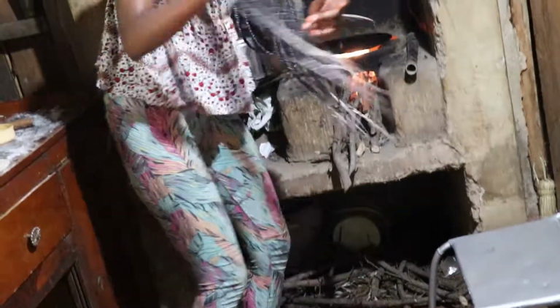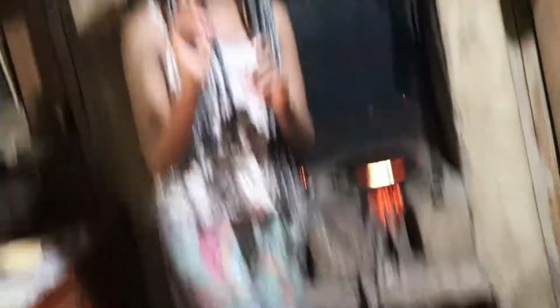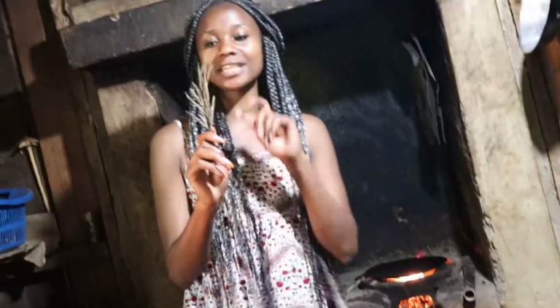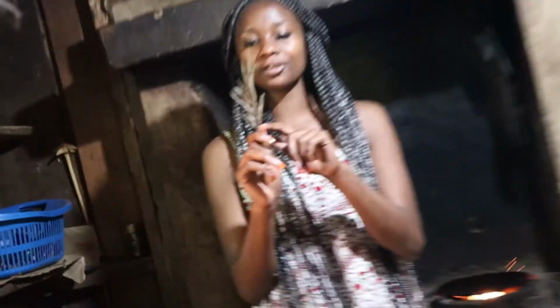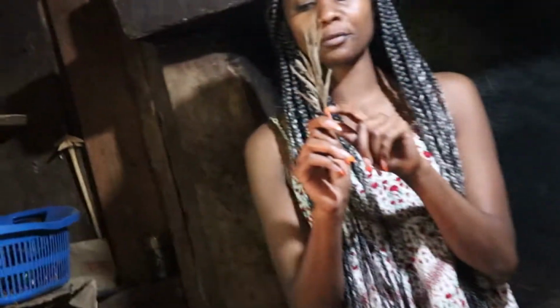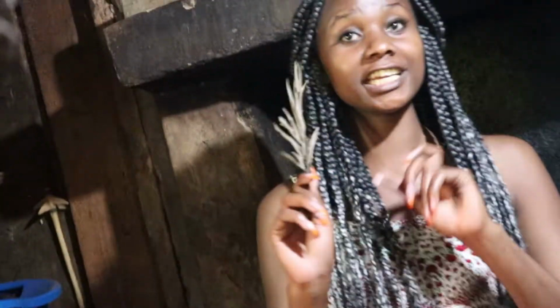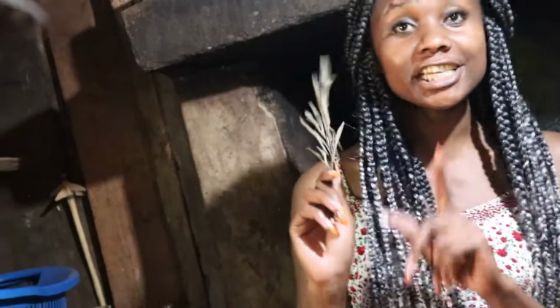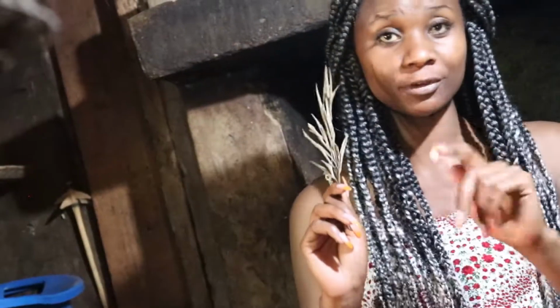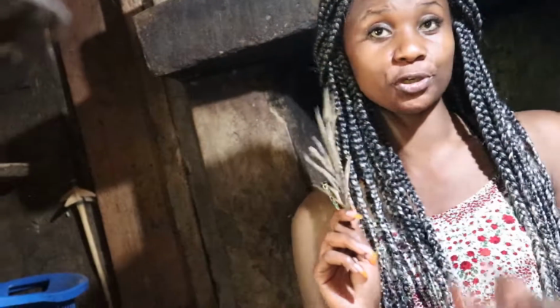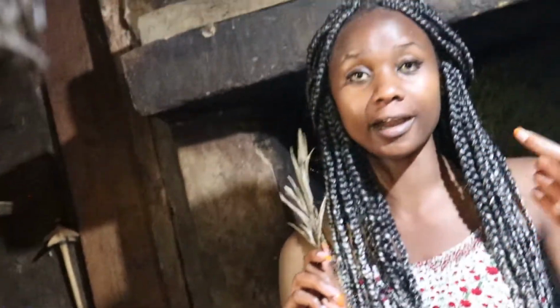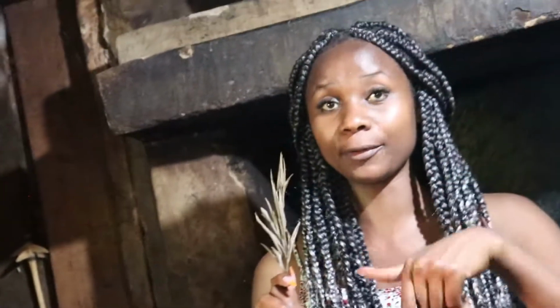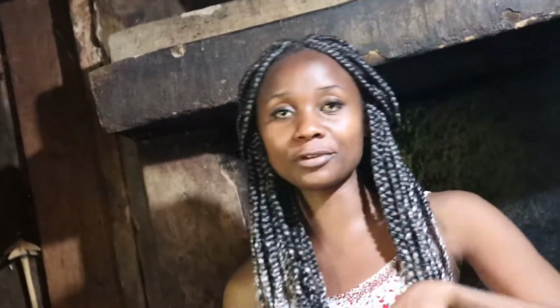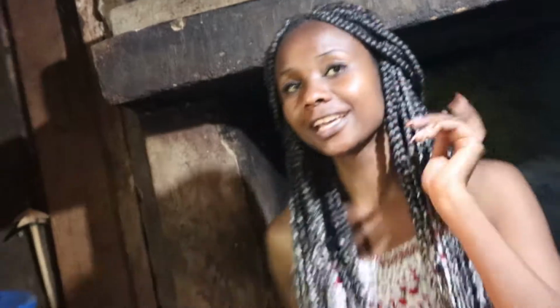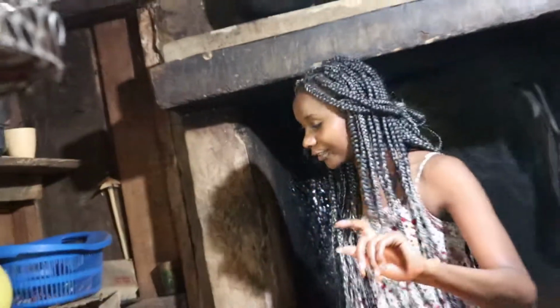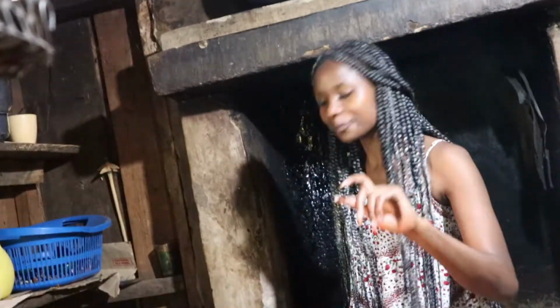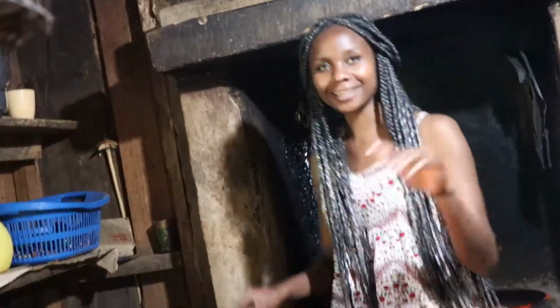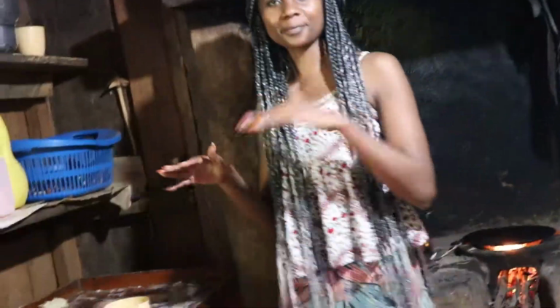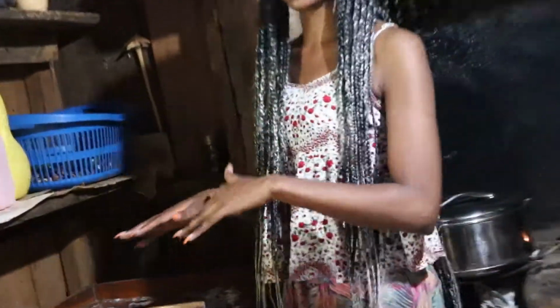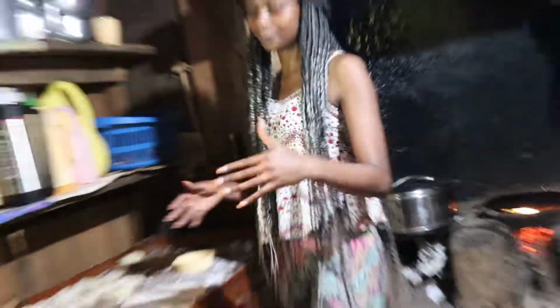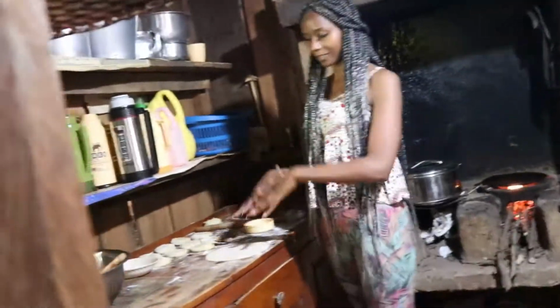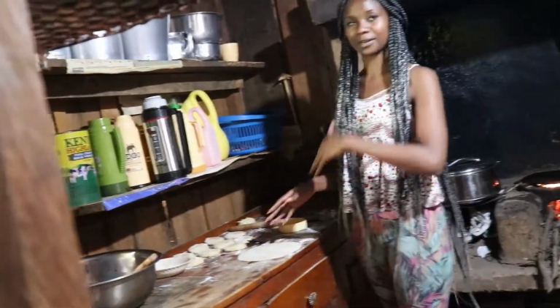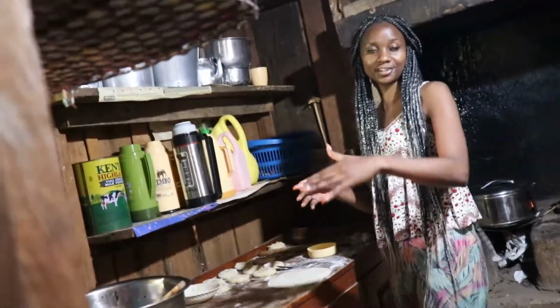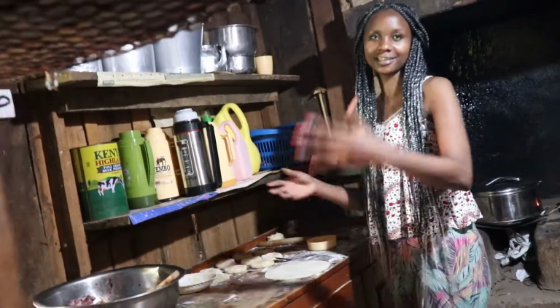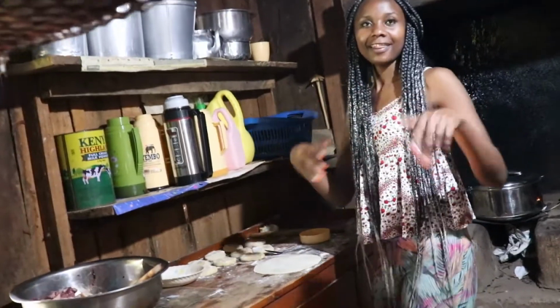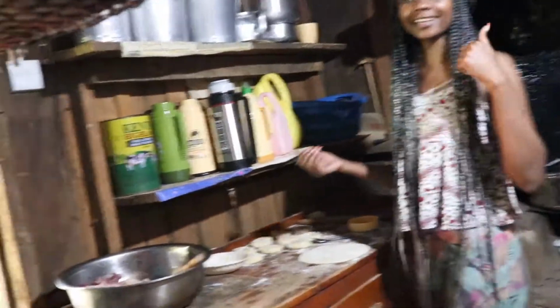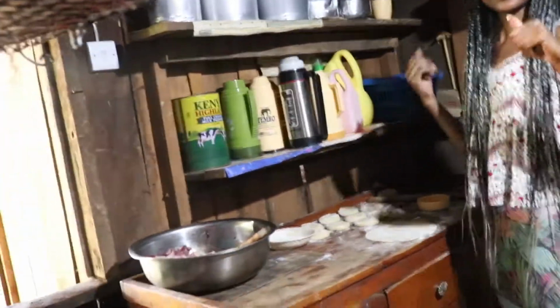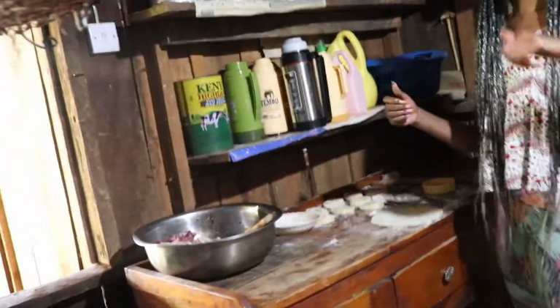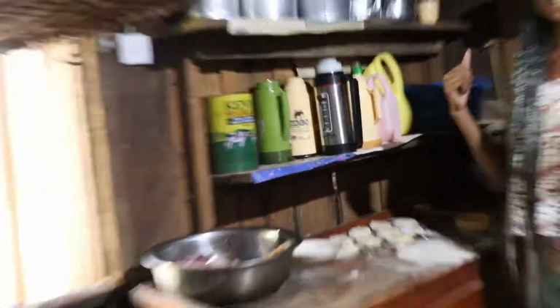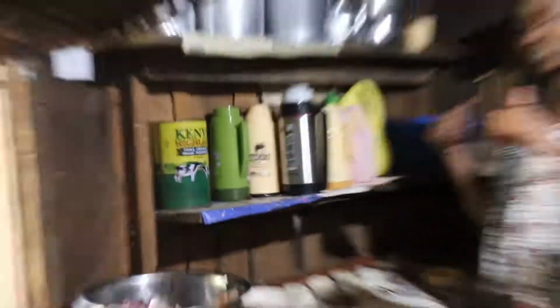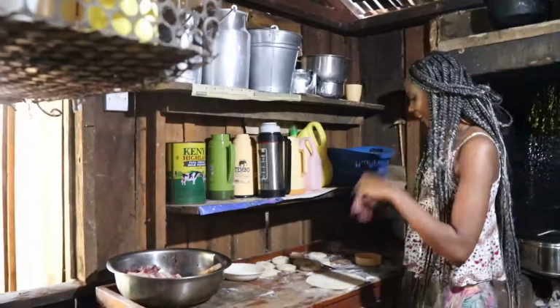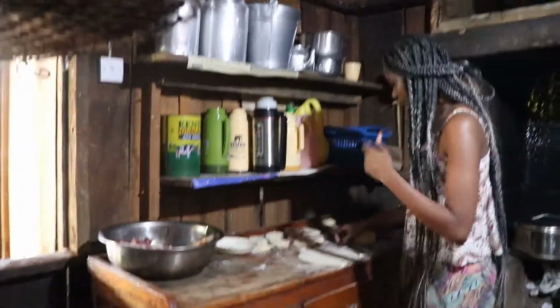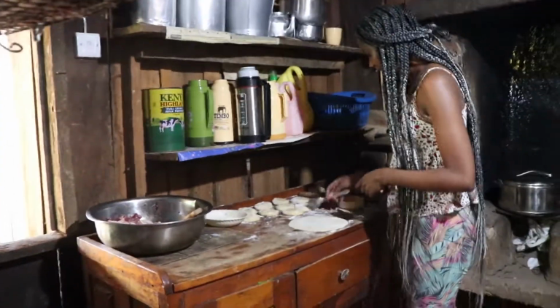I don't know the name of the tree in English, but I'll show you when I'm done with cooking. So let's make the chapatis first, and then I'm going to be making the chicken that we got from the coop. Let's go, let's do it!